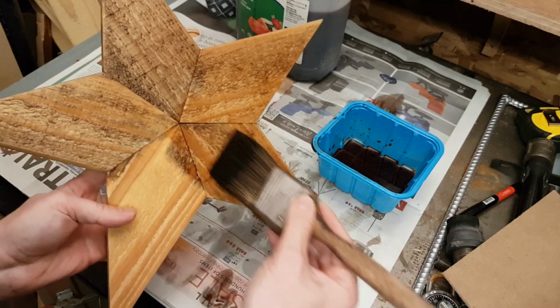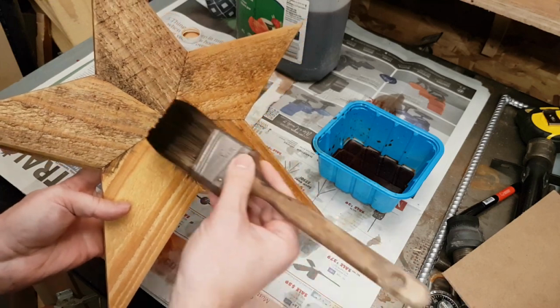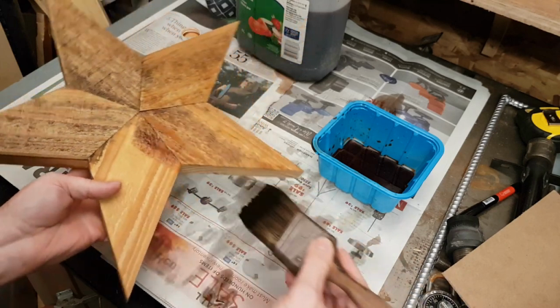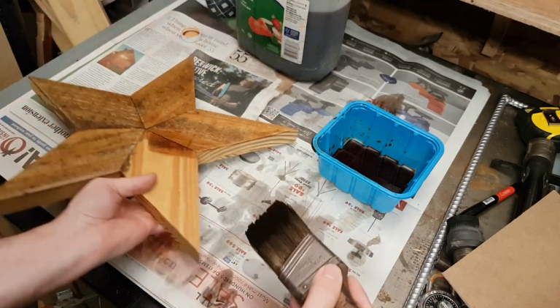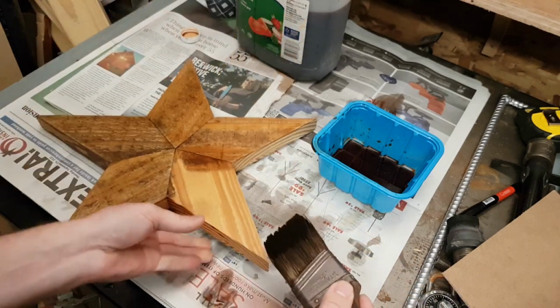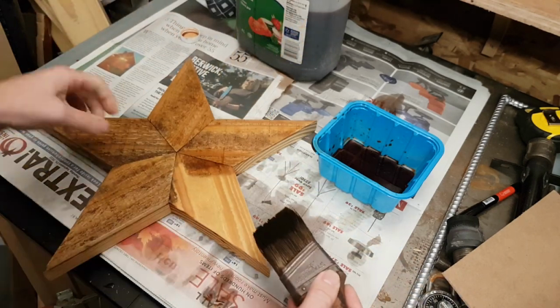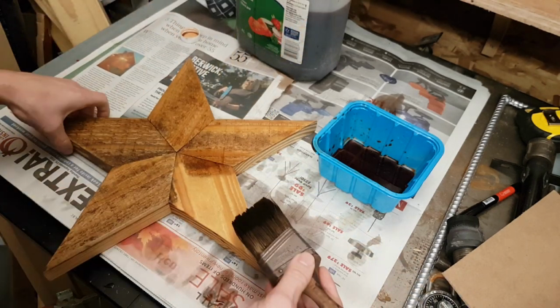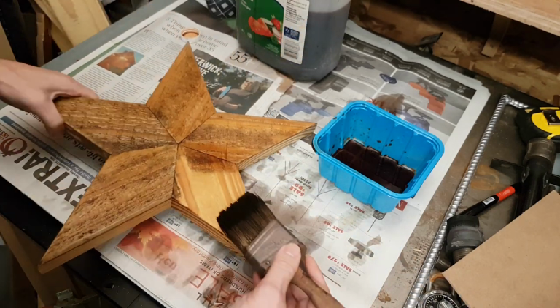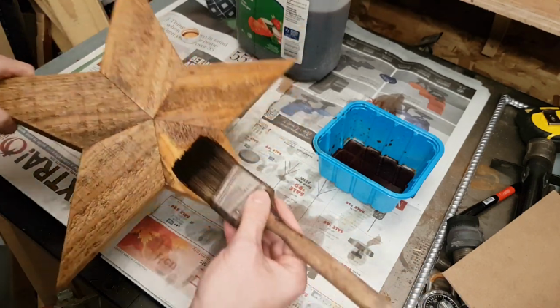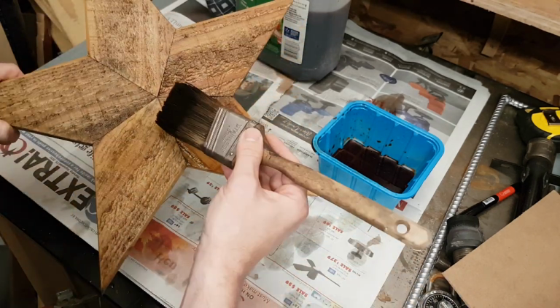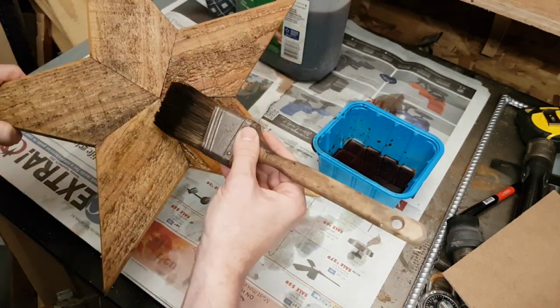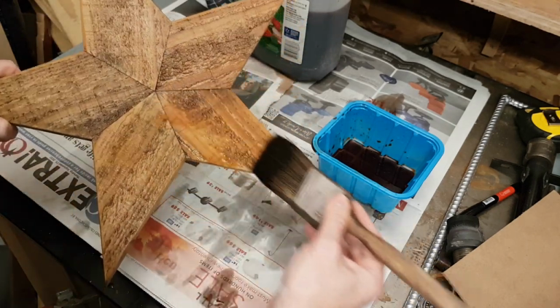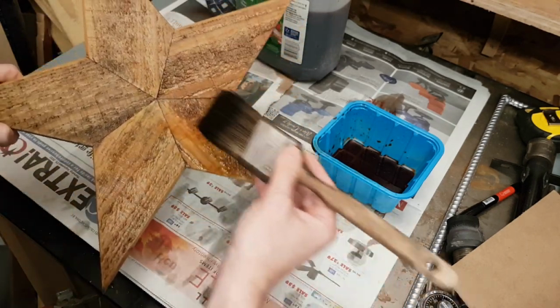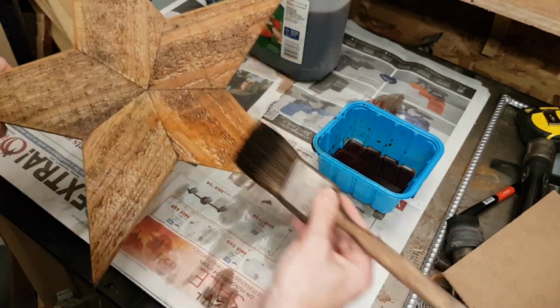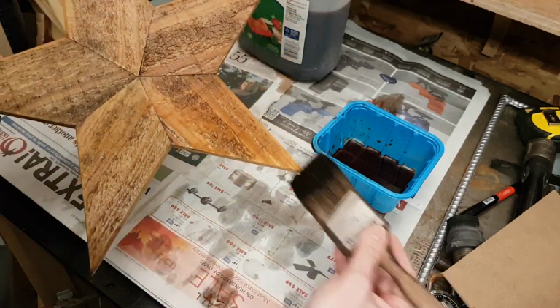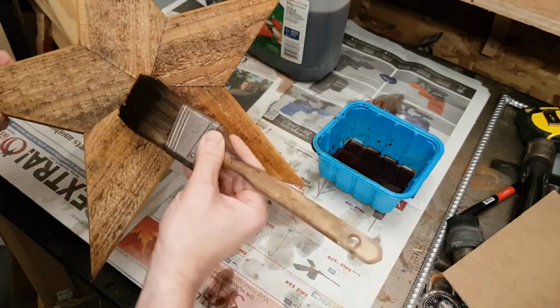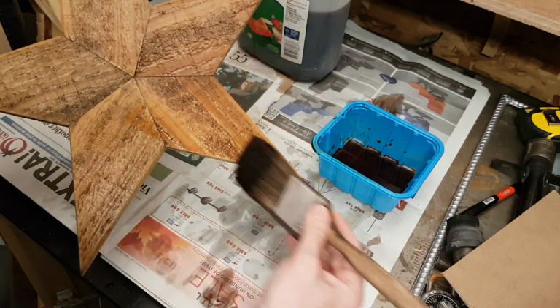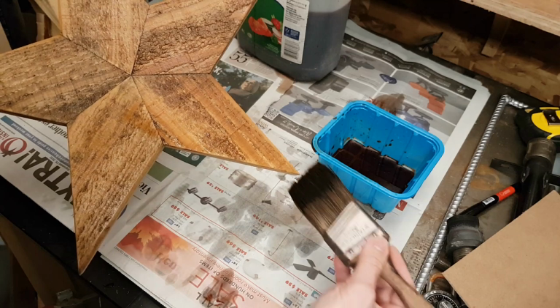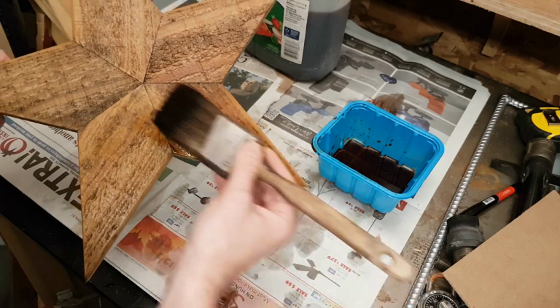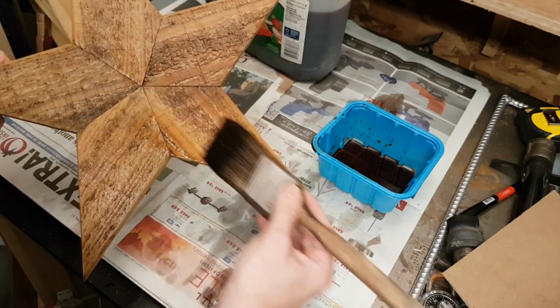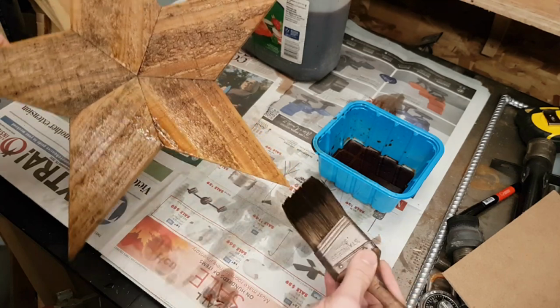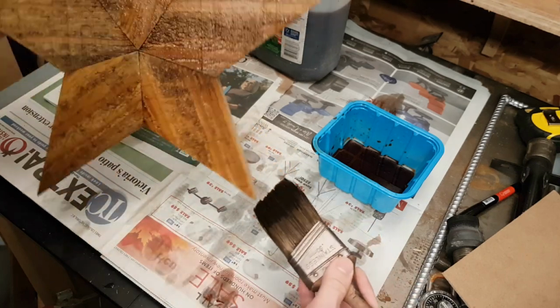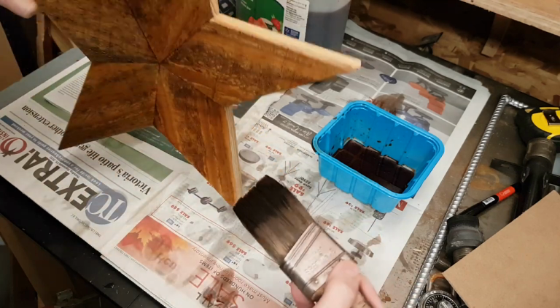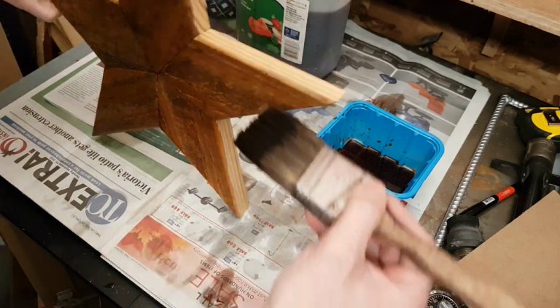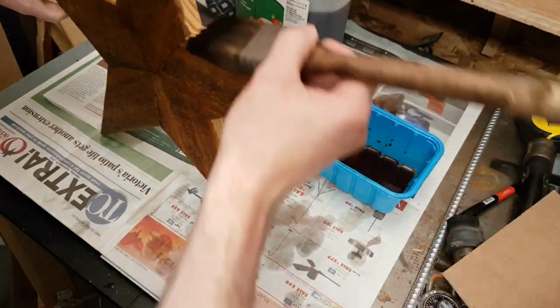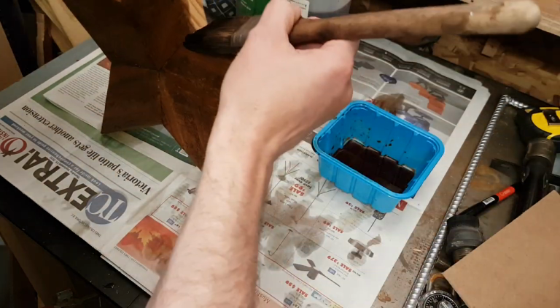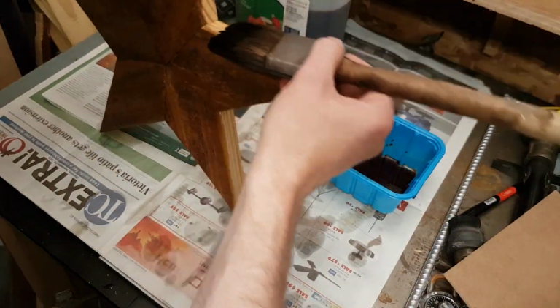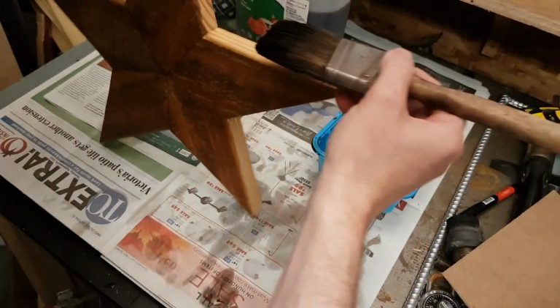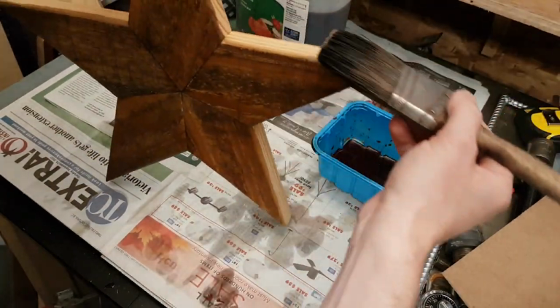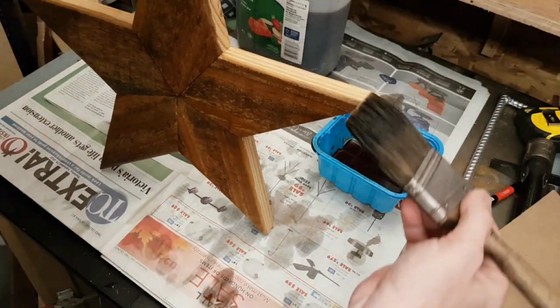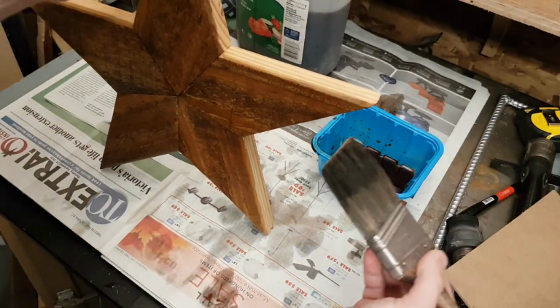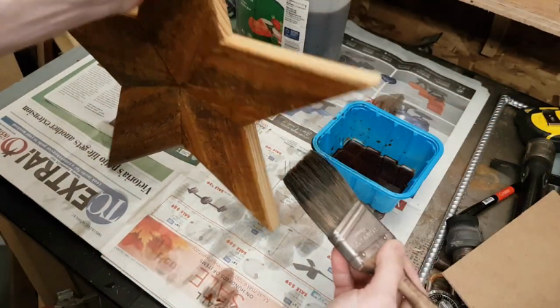It's a great, all-natural way to stain things. If you guys are interested, I could make a more detailed video on how to make this — let me know in the comments.